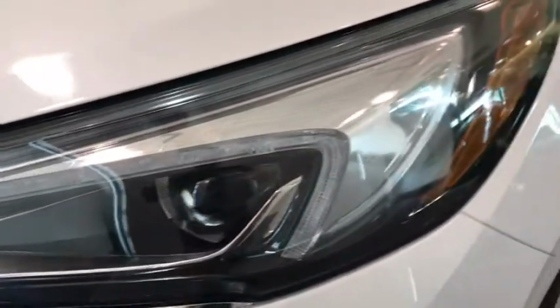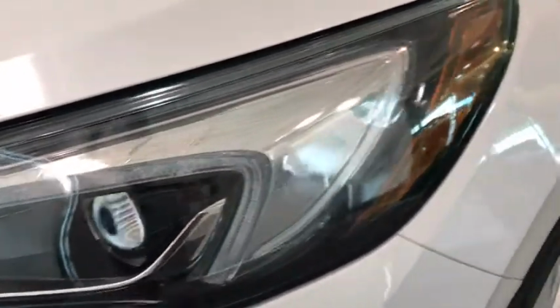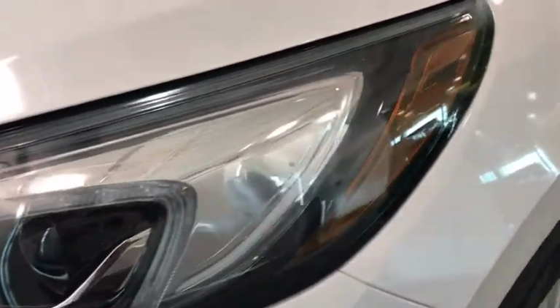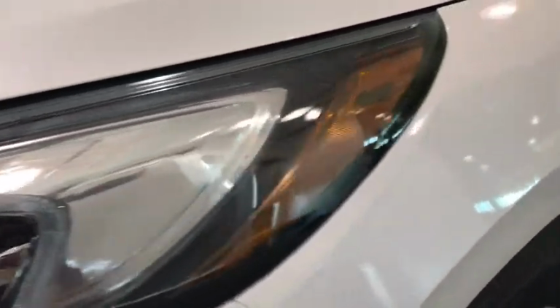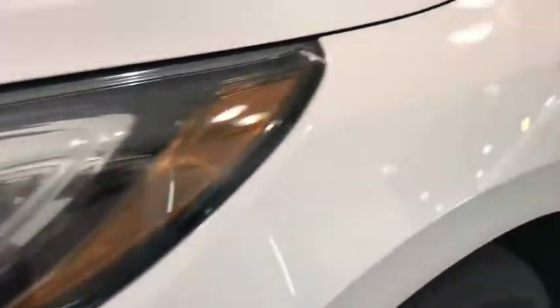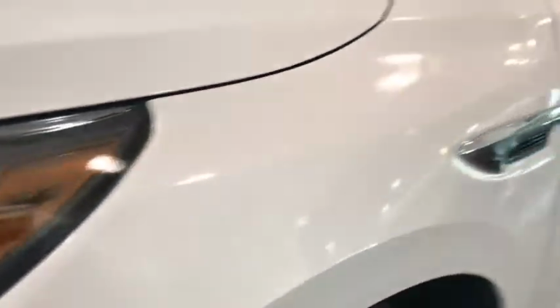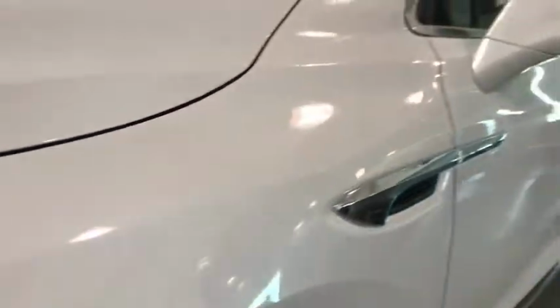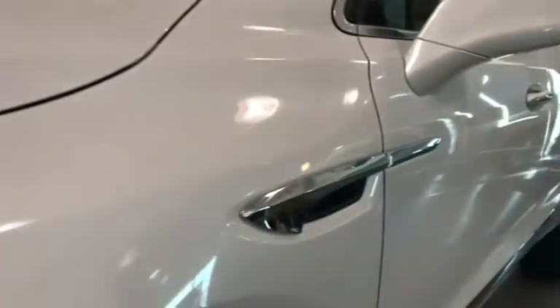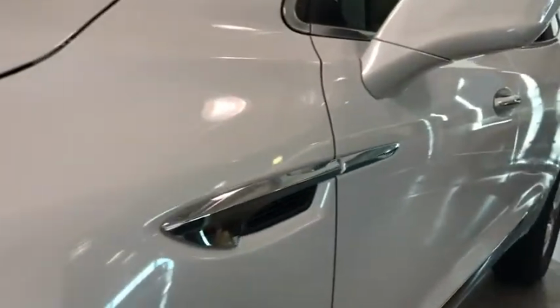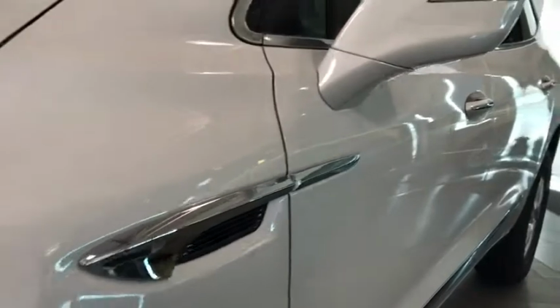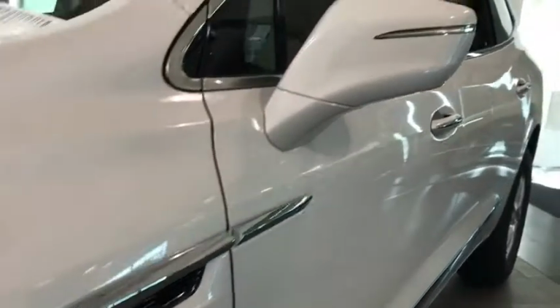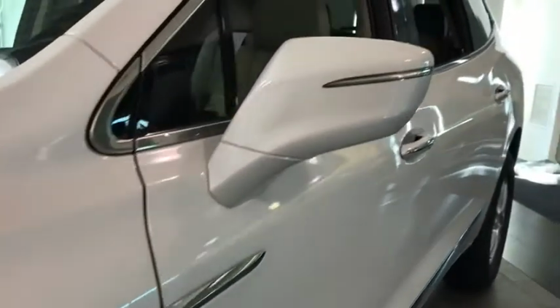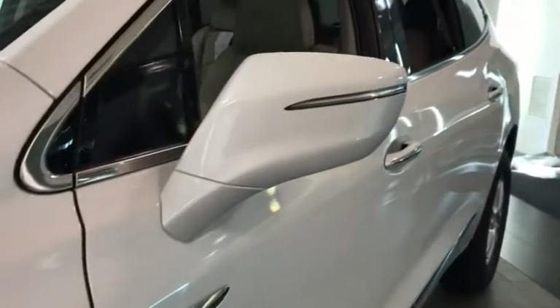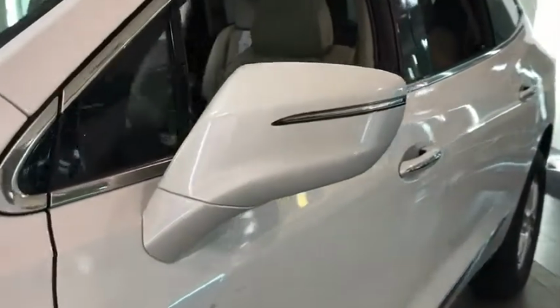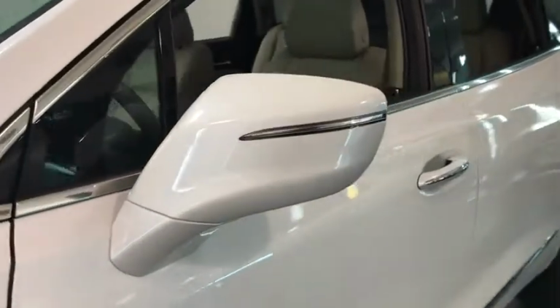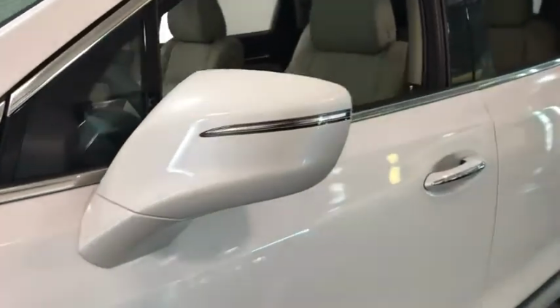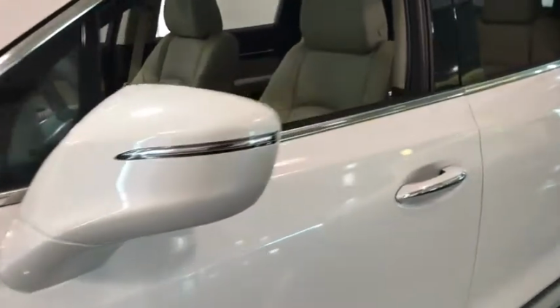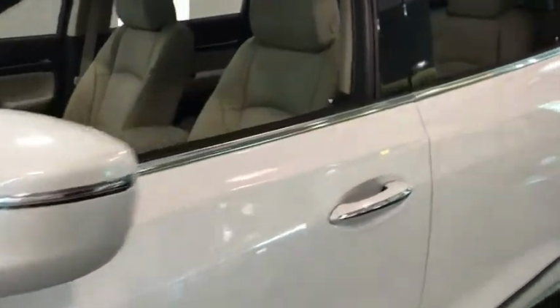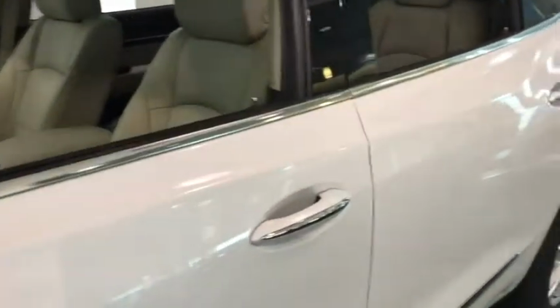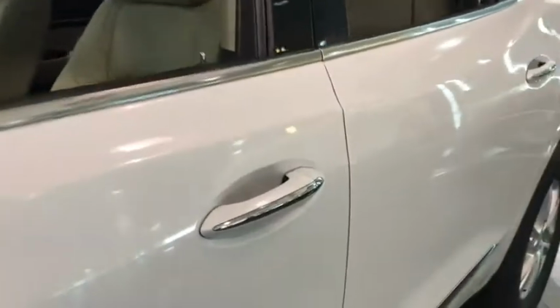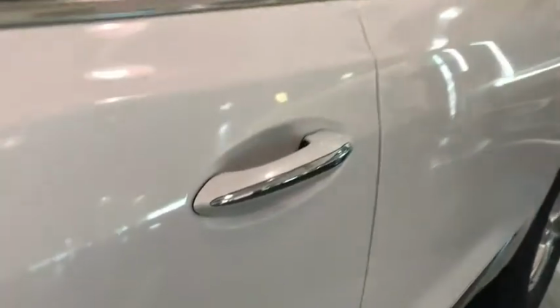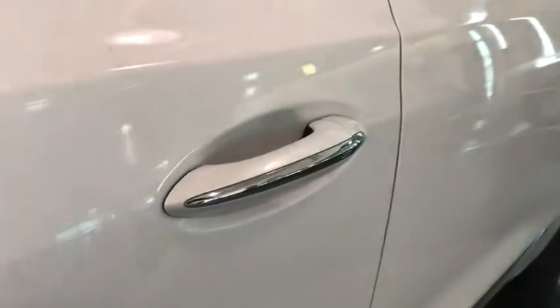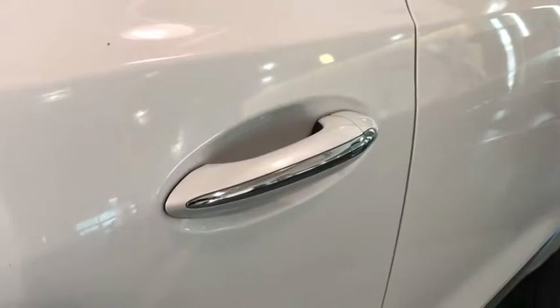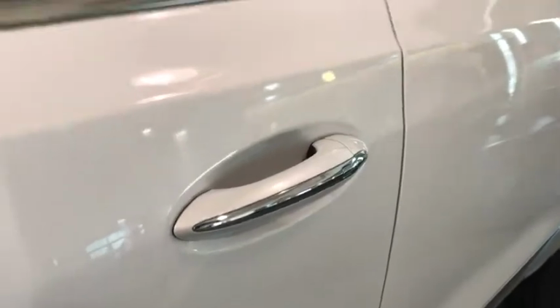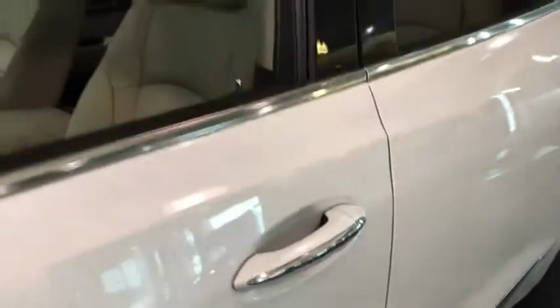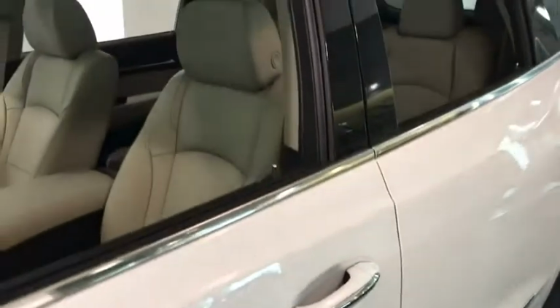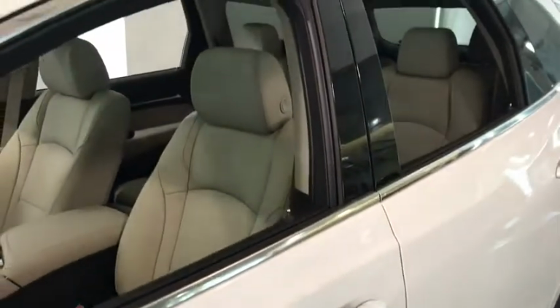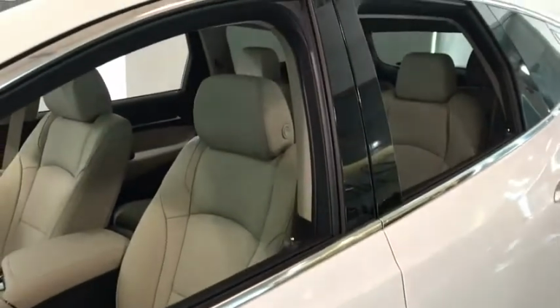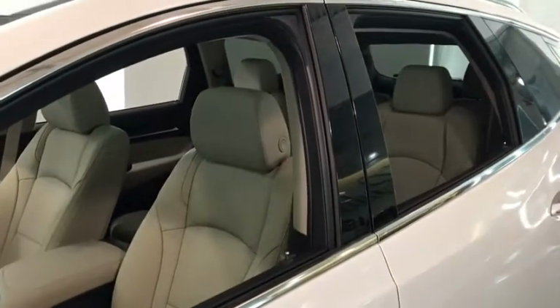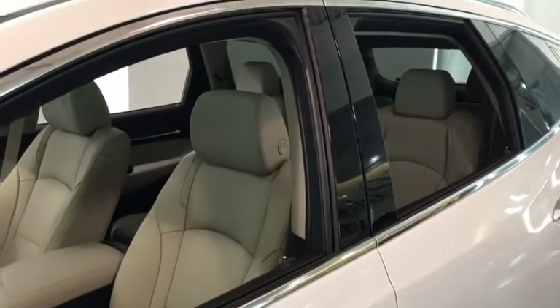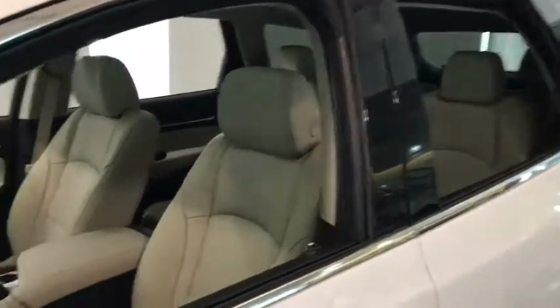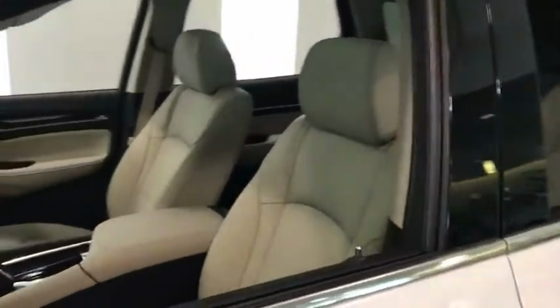All-wheel drive, power liftgate, power passenger seat, keyless entry, third row seat, remote engine start, backup camera, leather-wrapped steering wheel, driver lumbar, adjustable steering wheel, power steering.